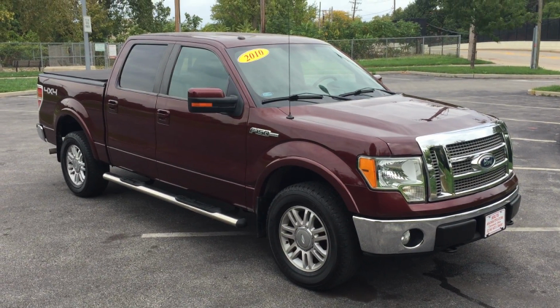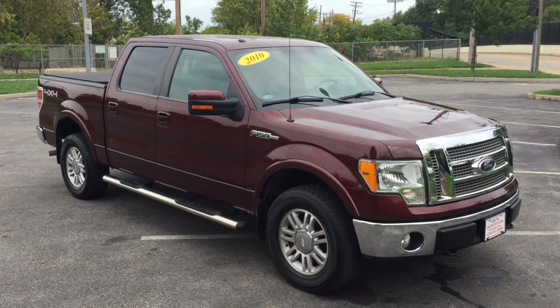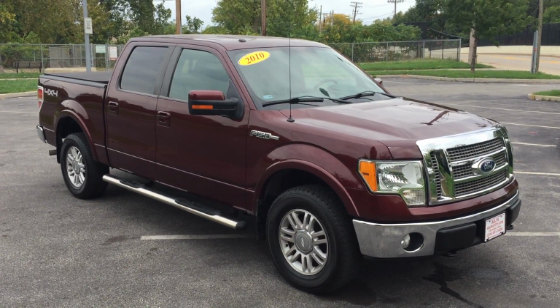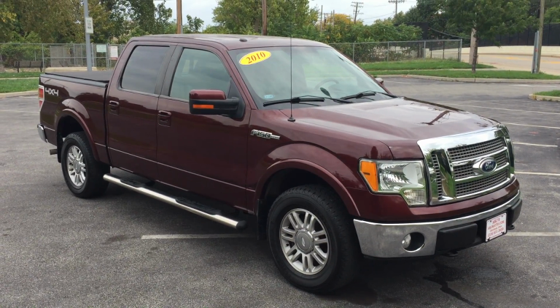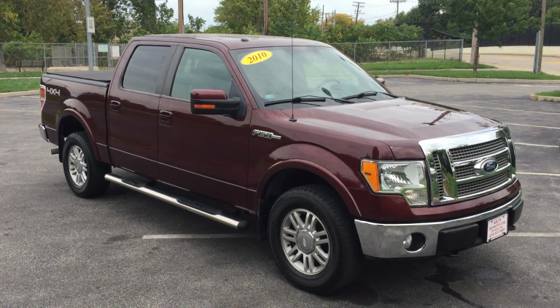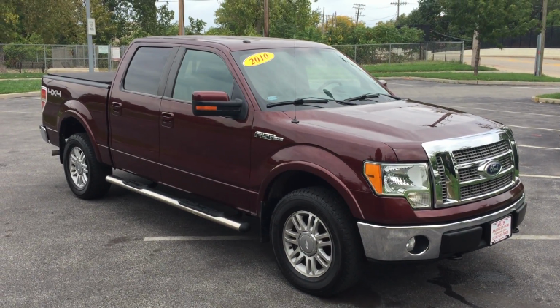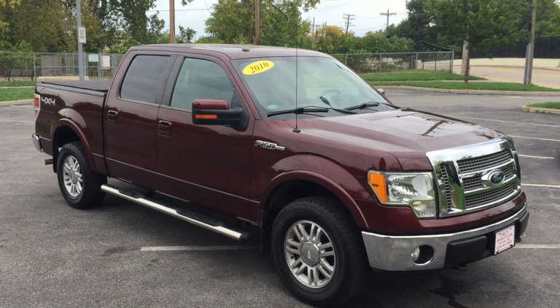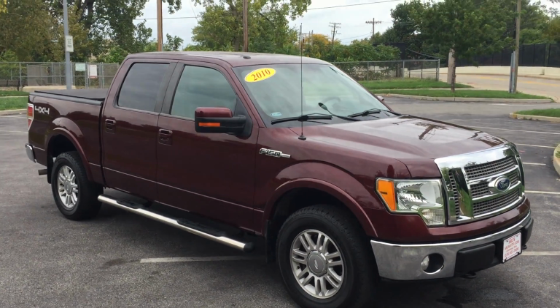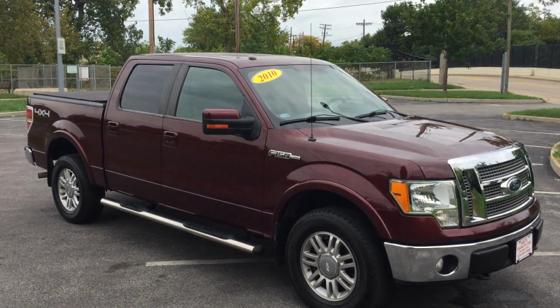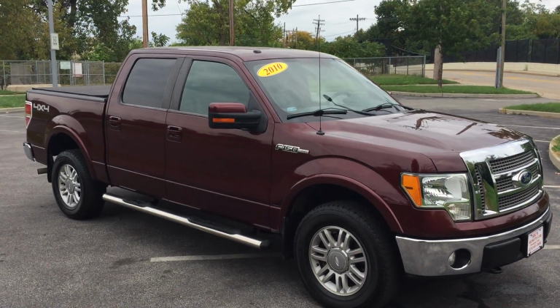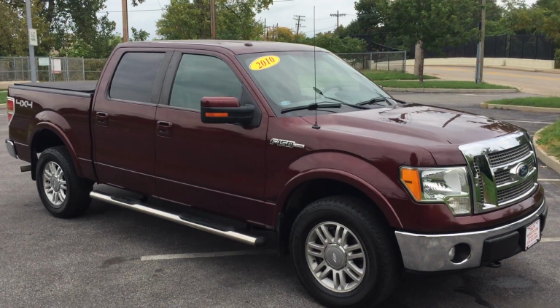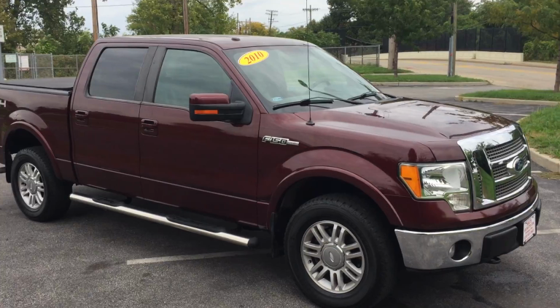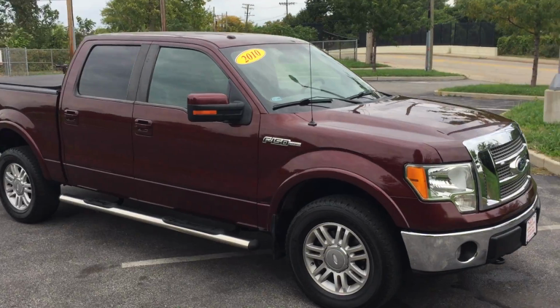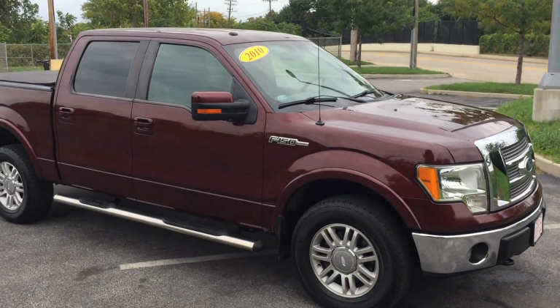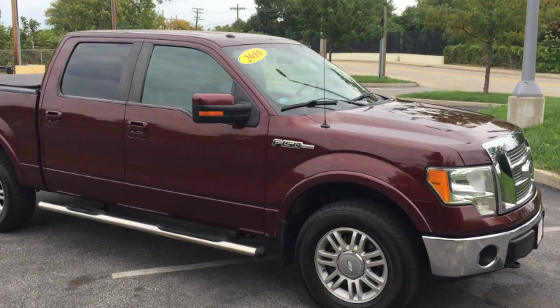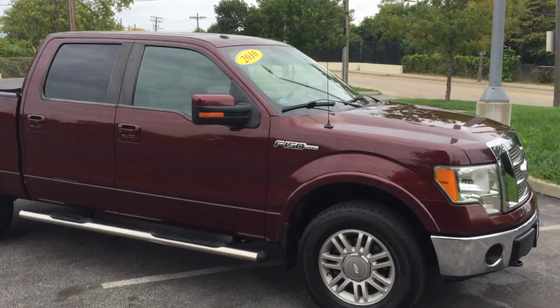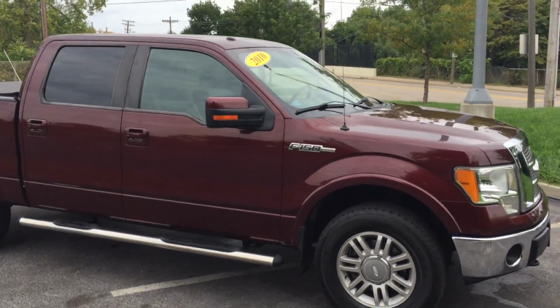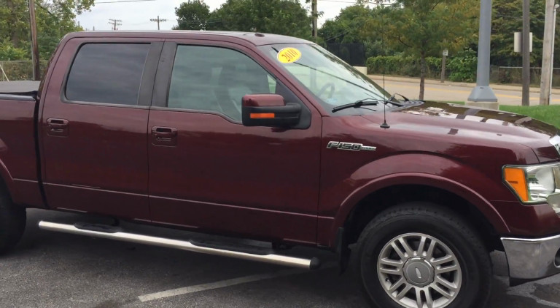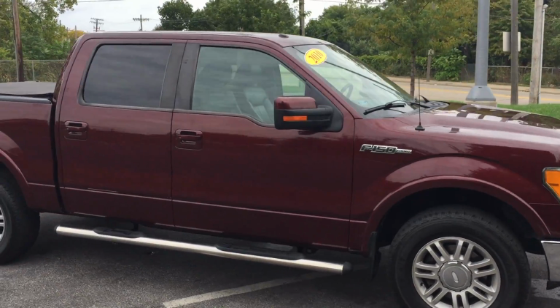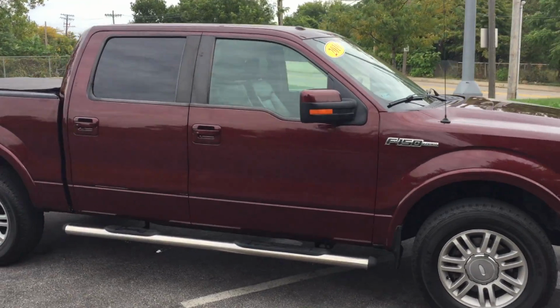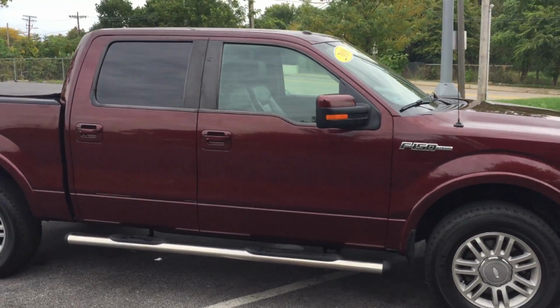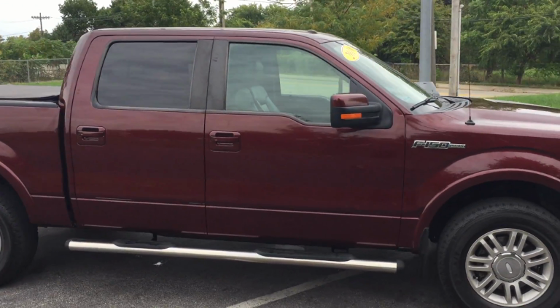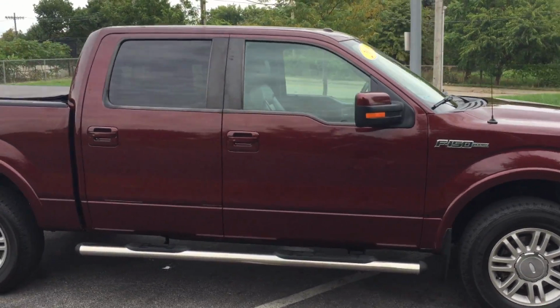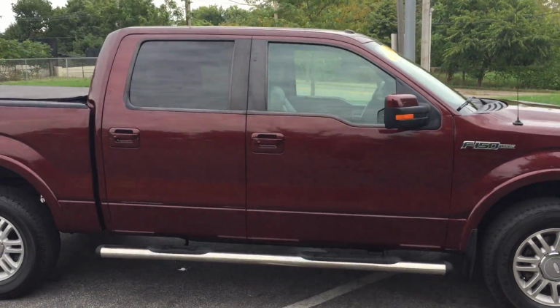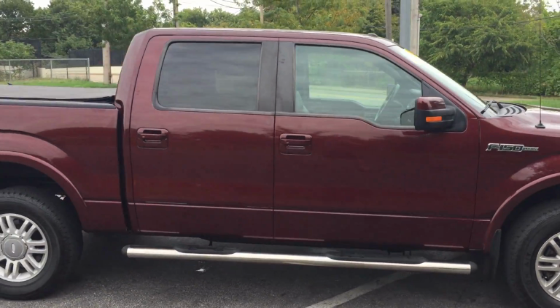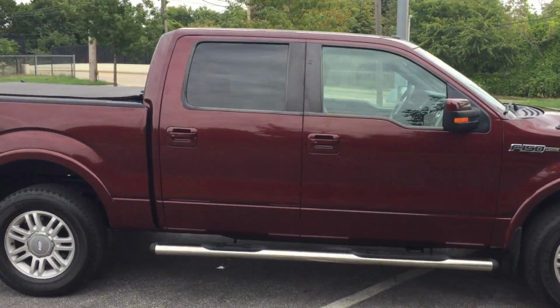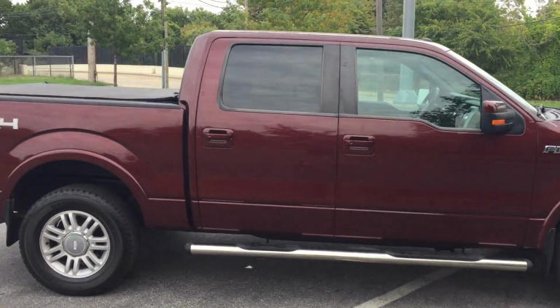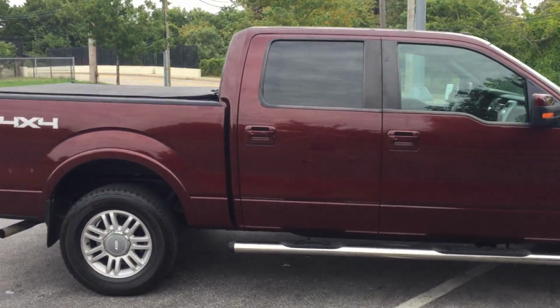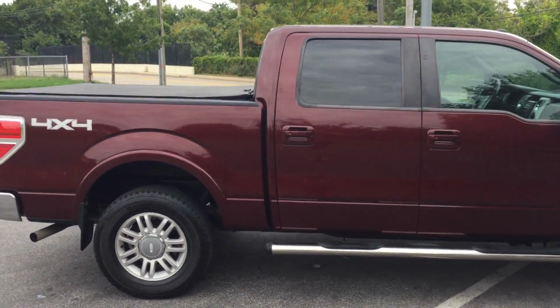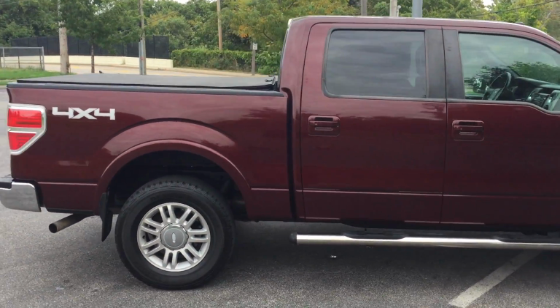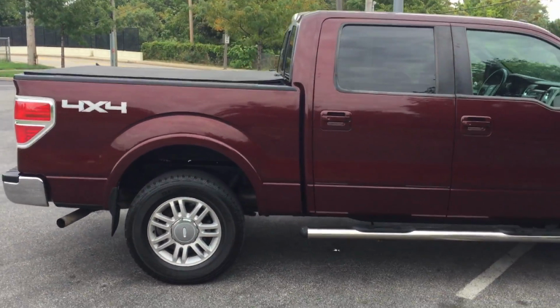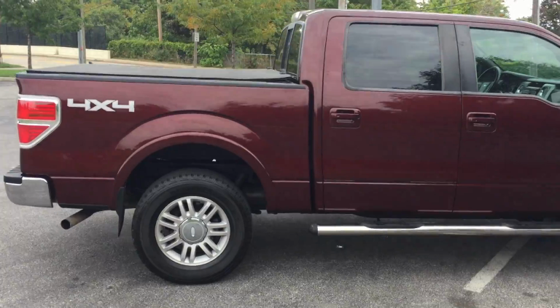Lariat is how Ford says luxury. Boy, is this a nice truck. This is a 2010 Ford F-150 Lariat that ARJ has out on the lot.